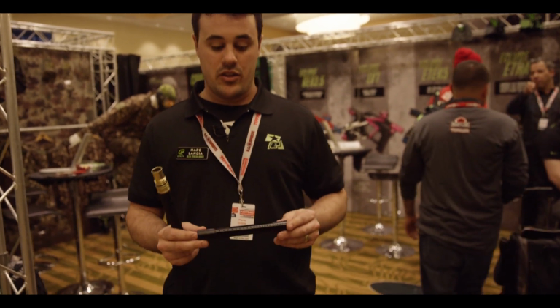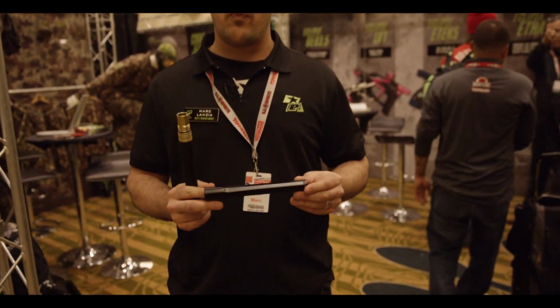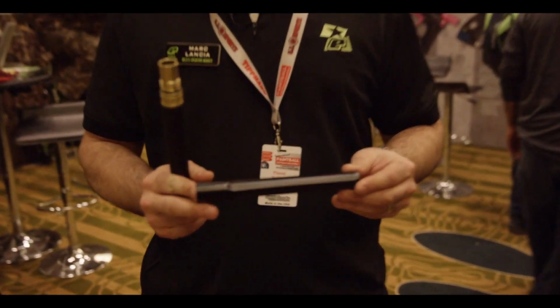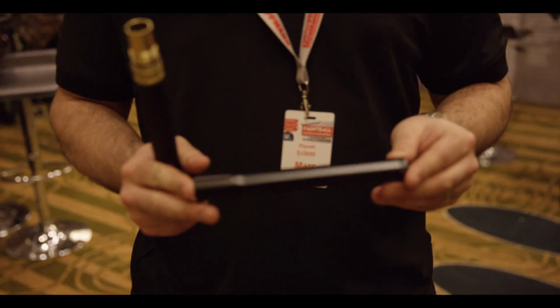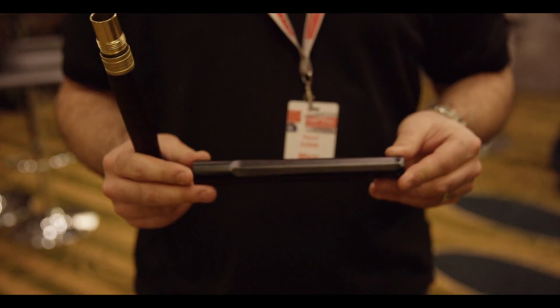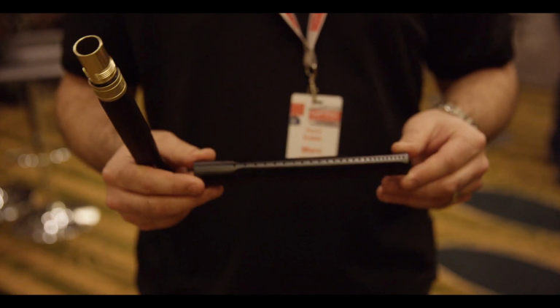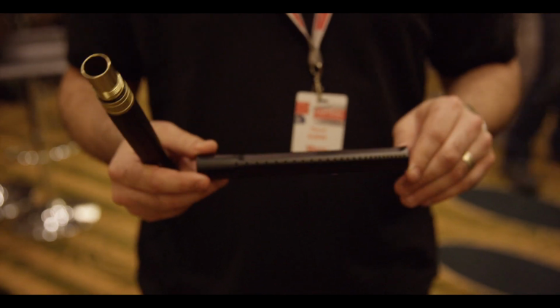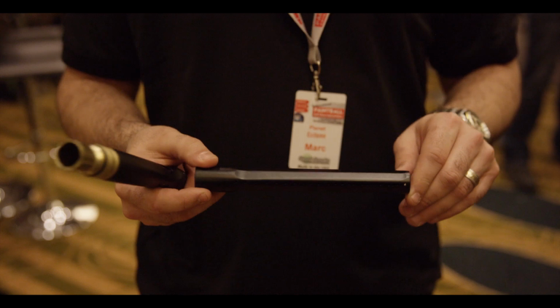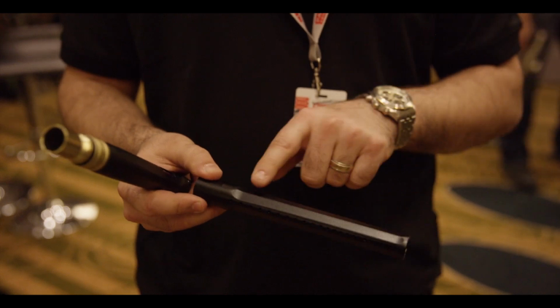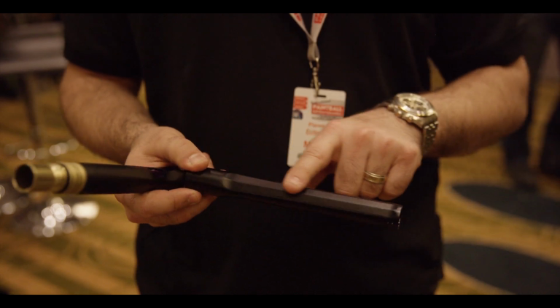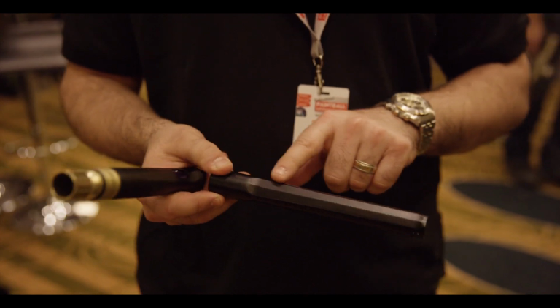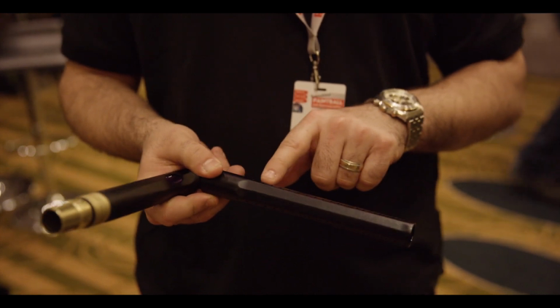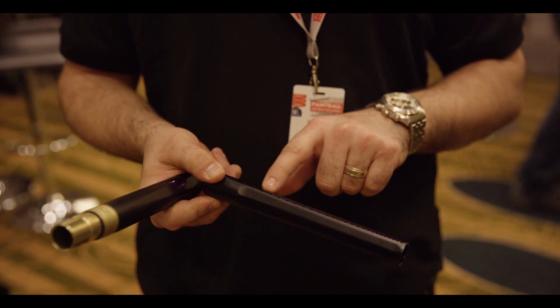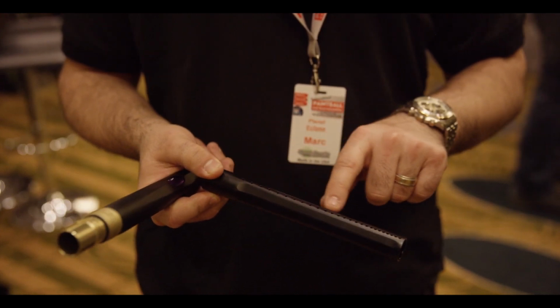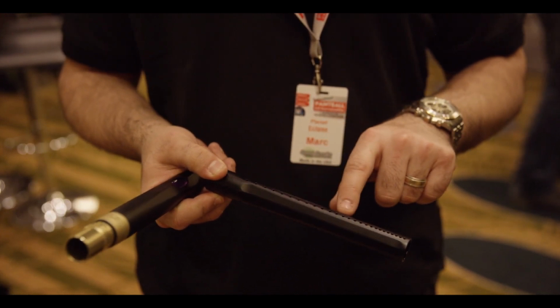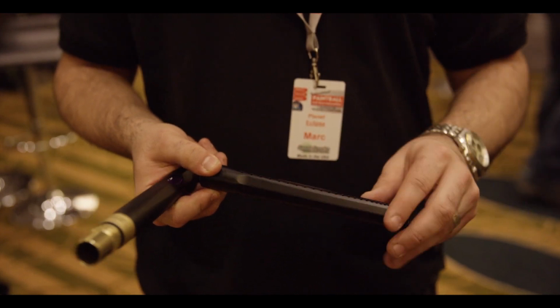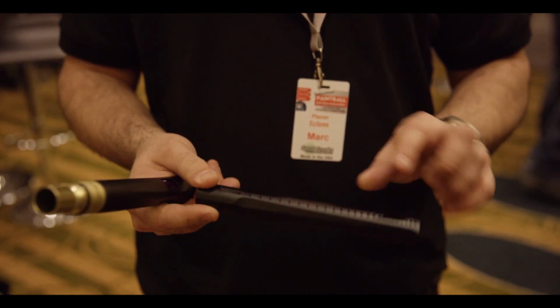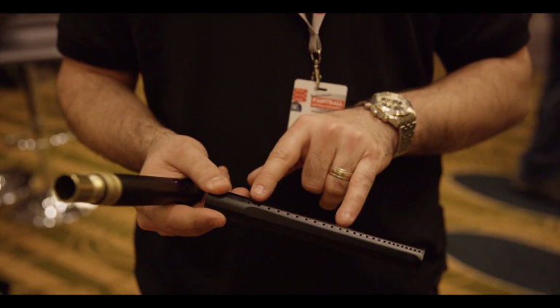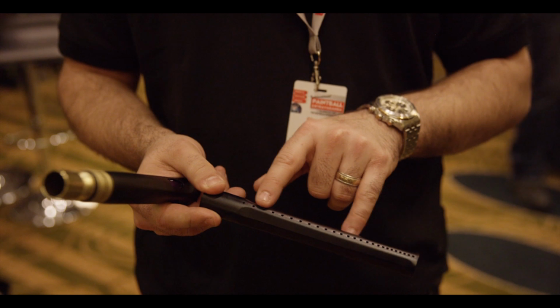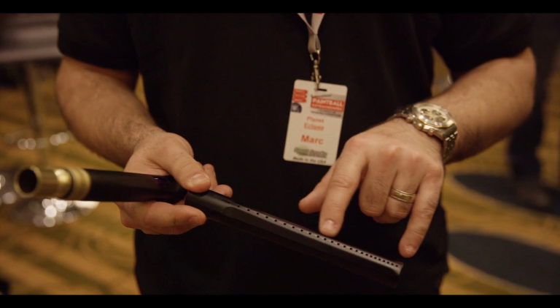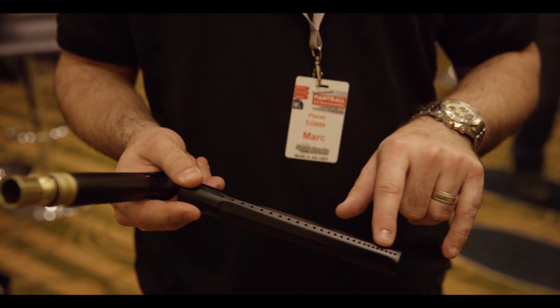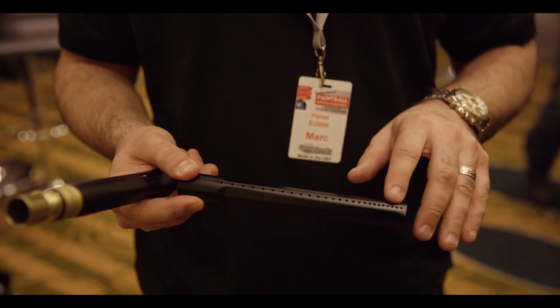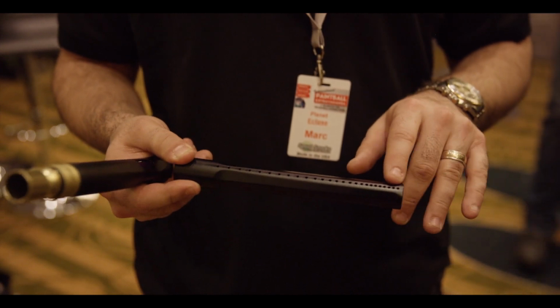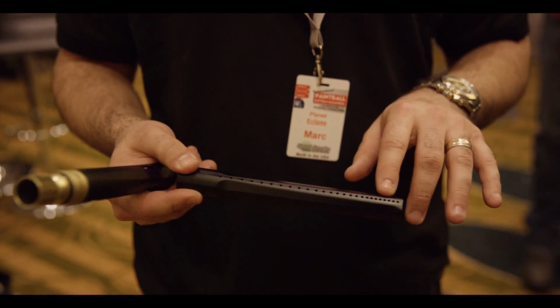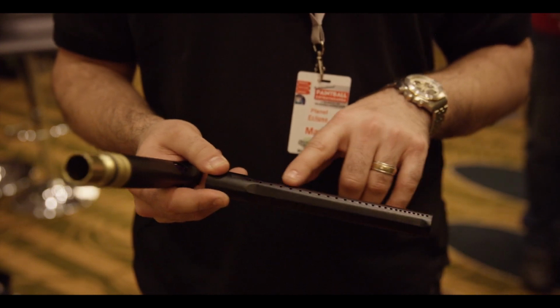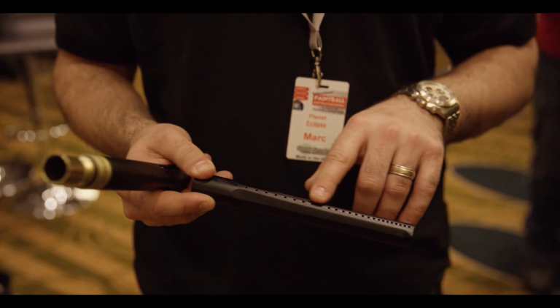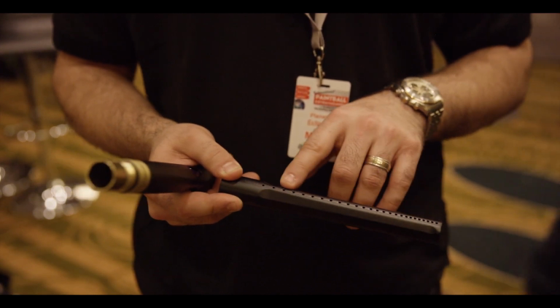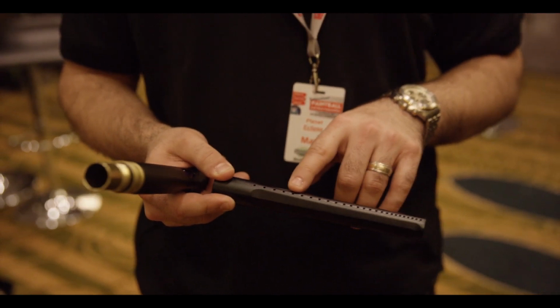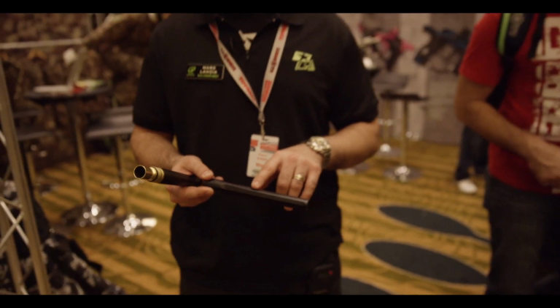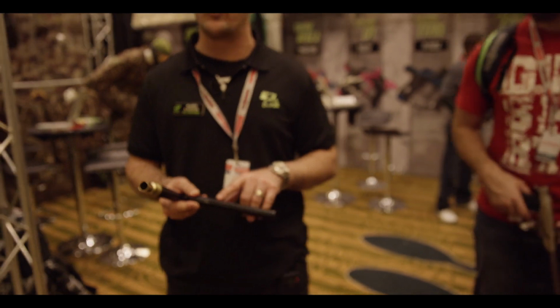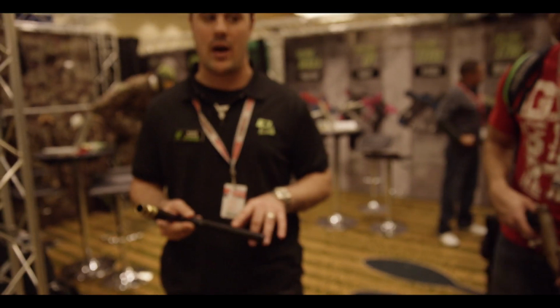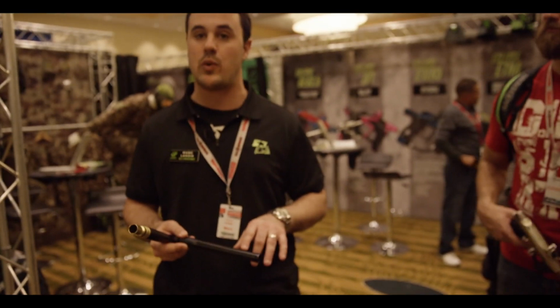The new barrel tip is our Pro Tip. What we've done with this one, we've smoothed out the entire edges so no paint can get into the holes anymore. We've also changed the porting and reduced the sound signature of the gun. Obviously, we've also made some changes on the LV 1.1, which will help out with that as well.